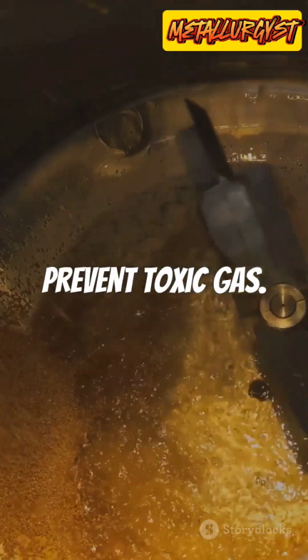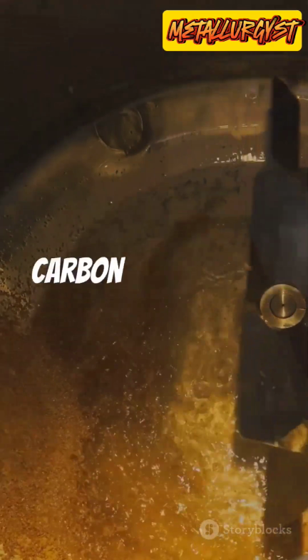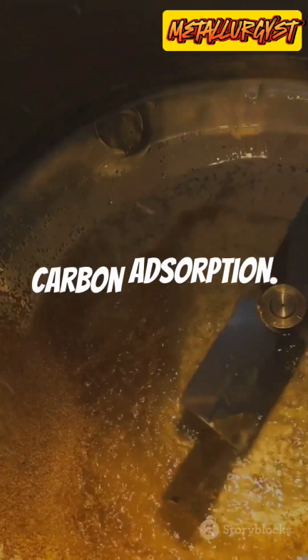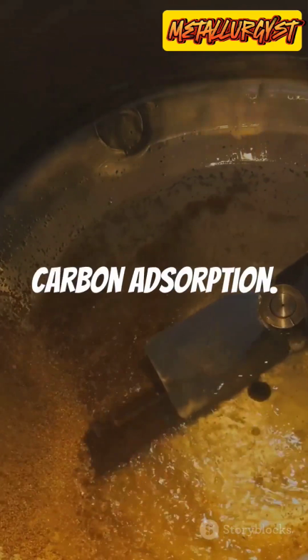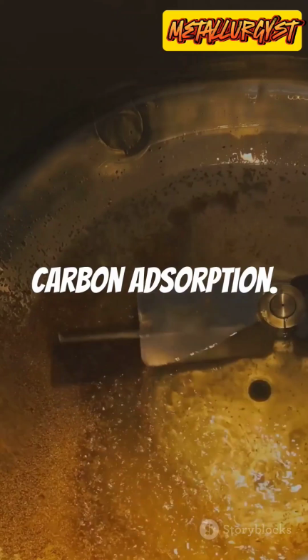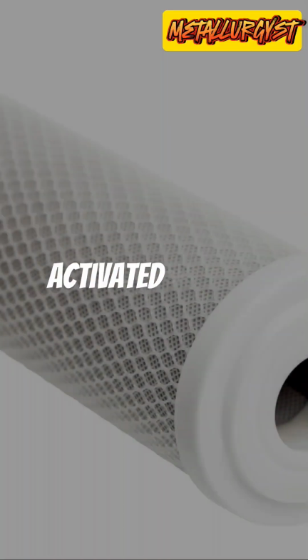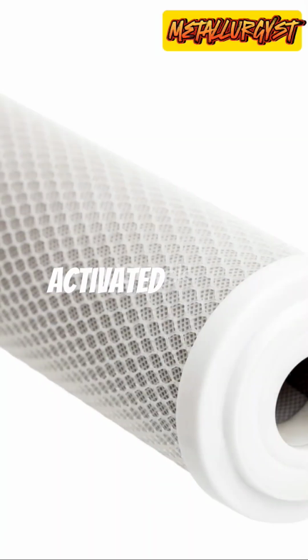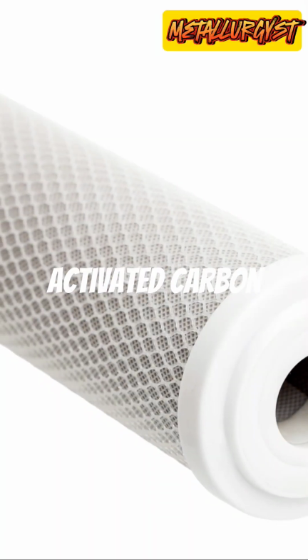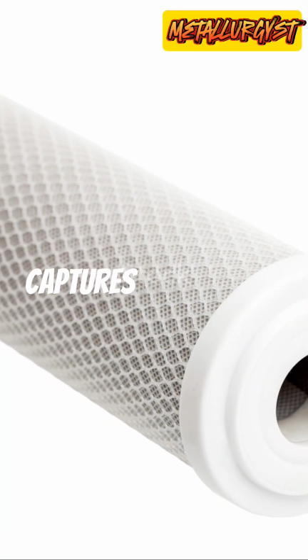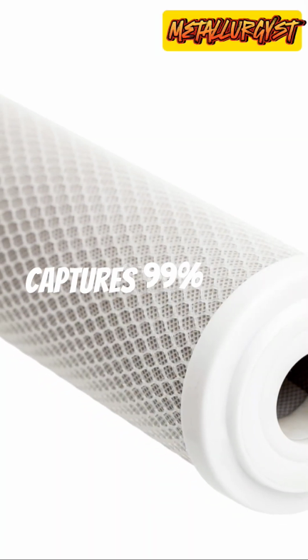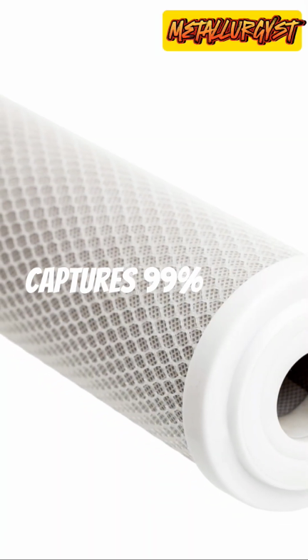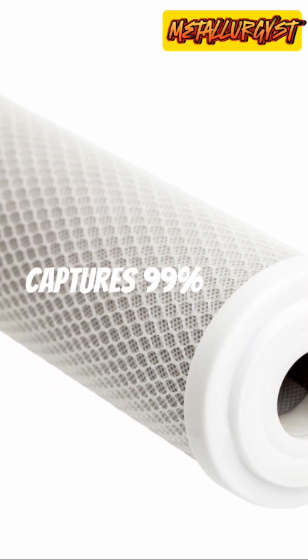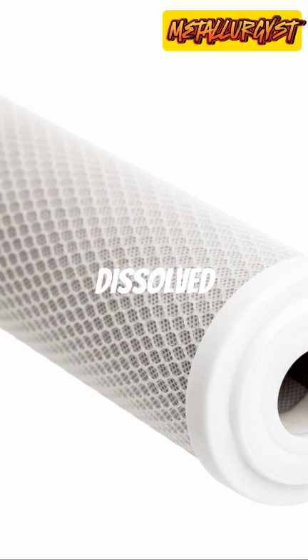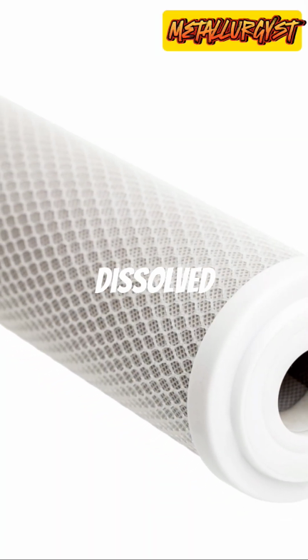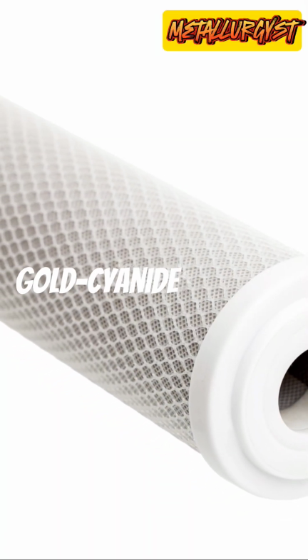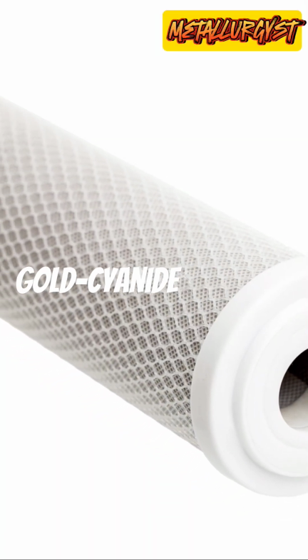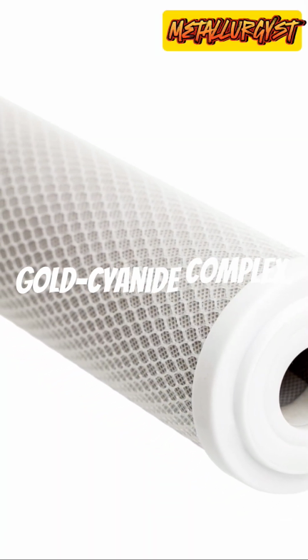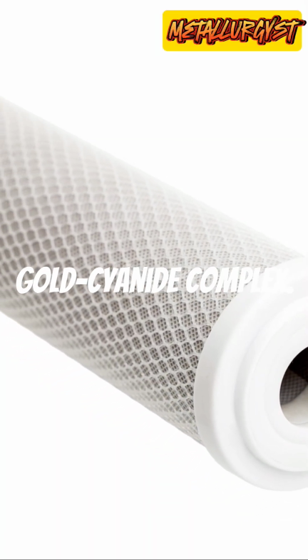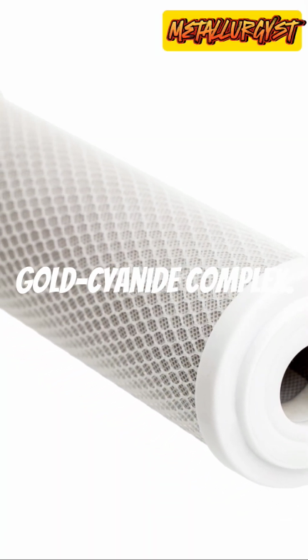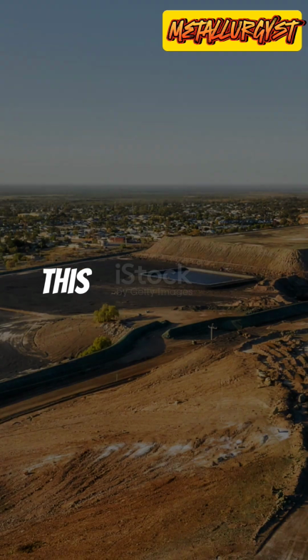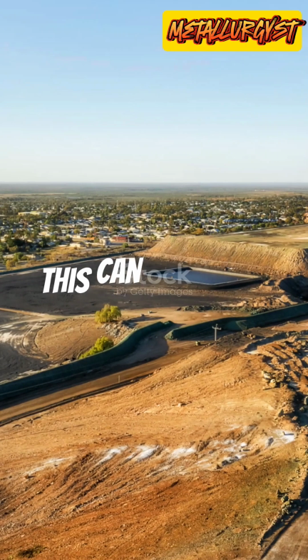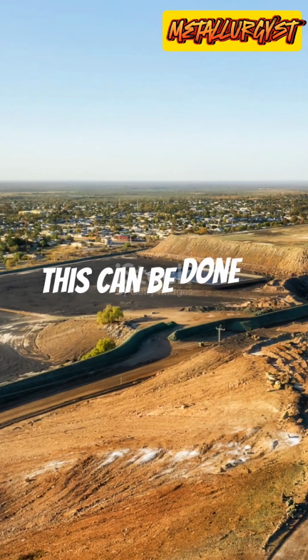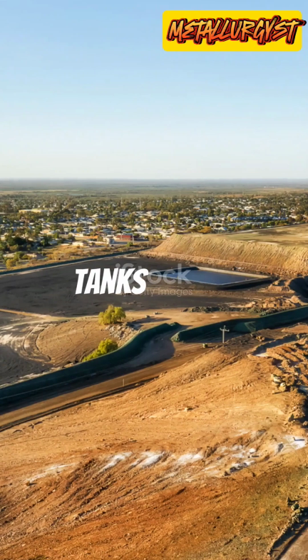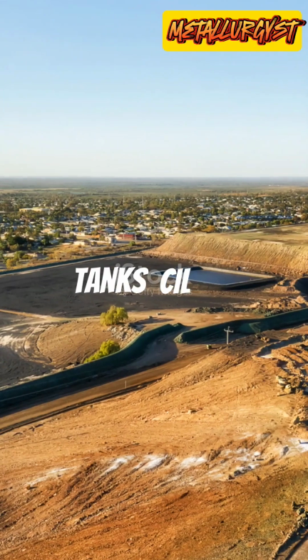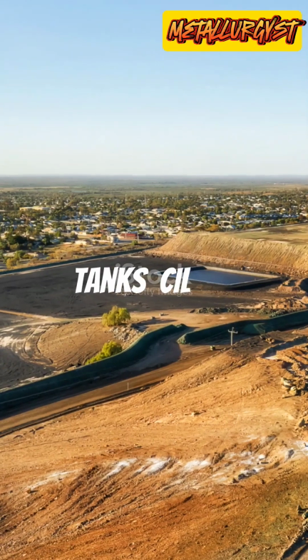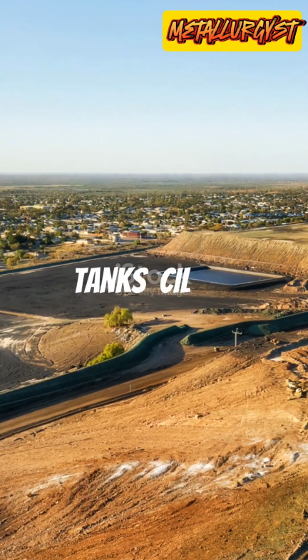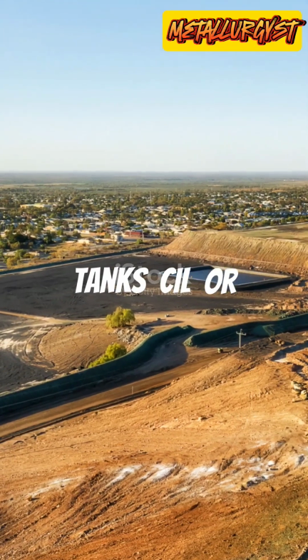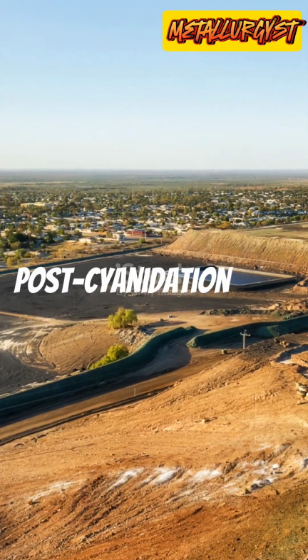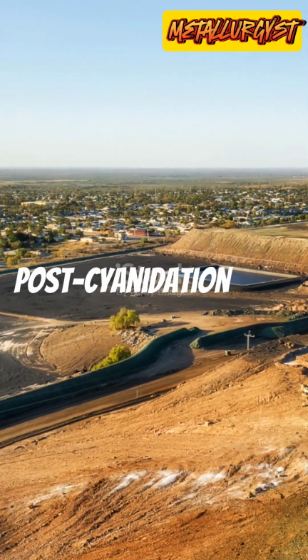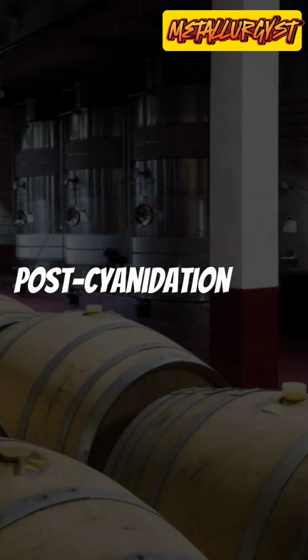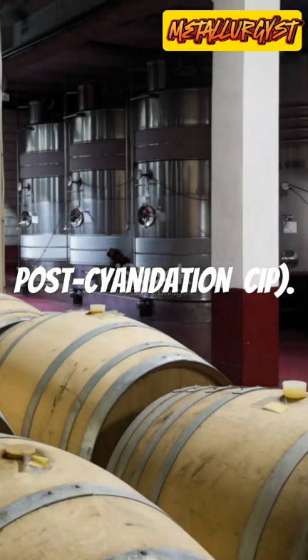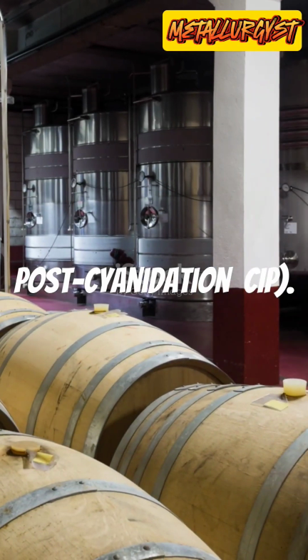Now carbon adsorption. Activated carbon captures 99% of the dissolved gold cyanide complex. This can be done in tanks — CIL, or post-cyanidation — CIP.